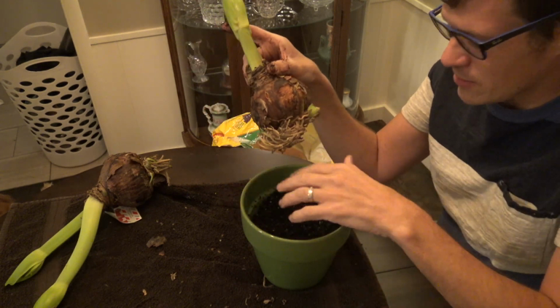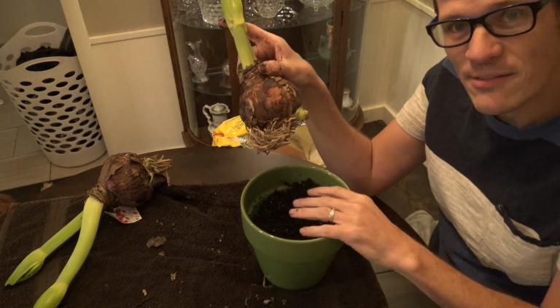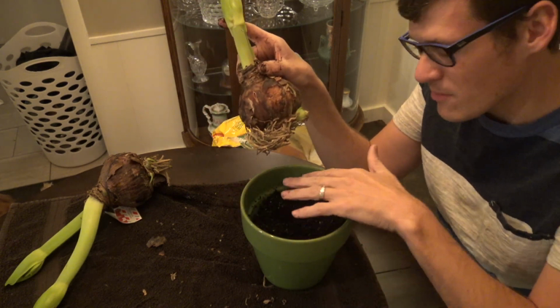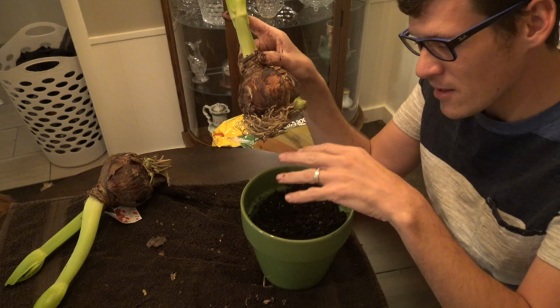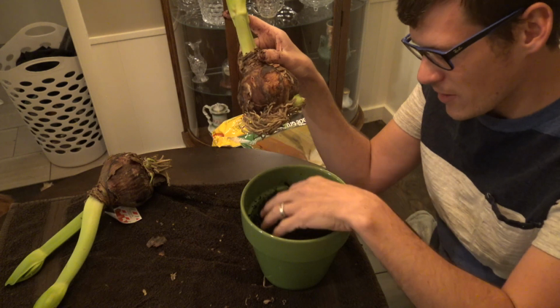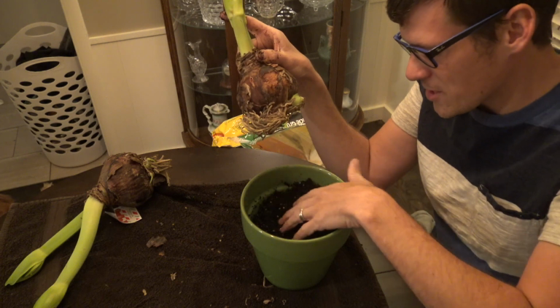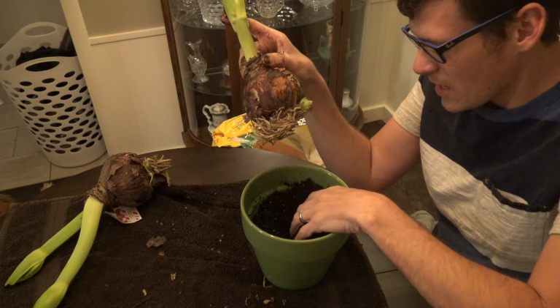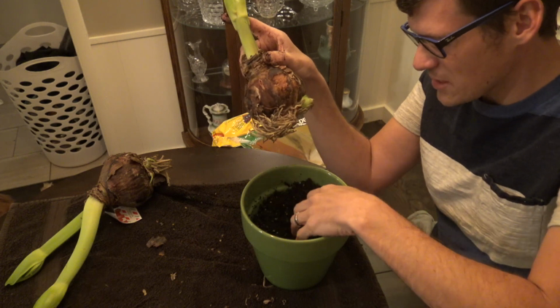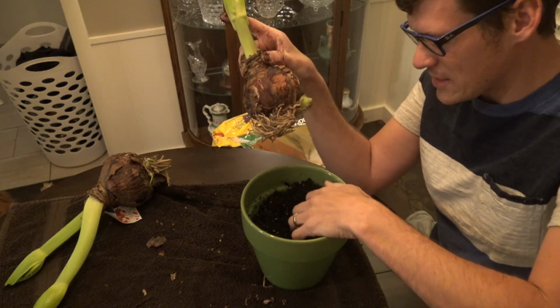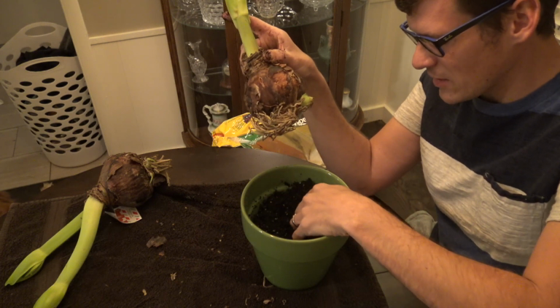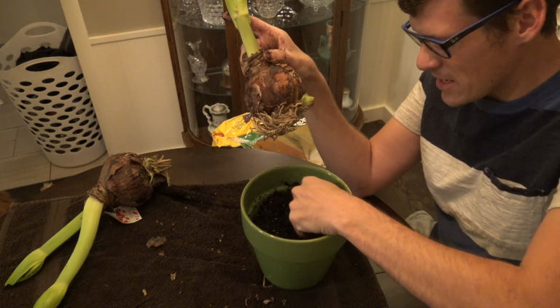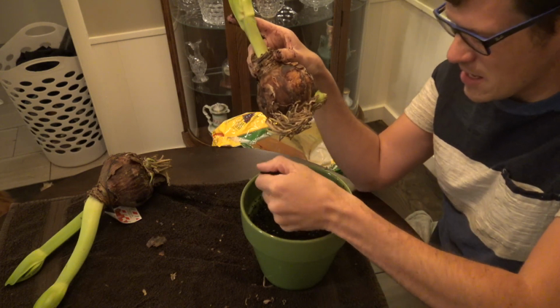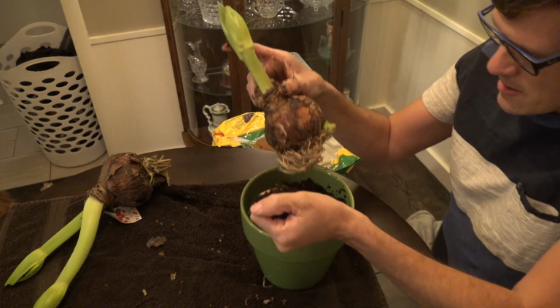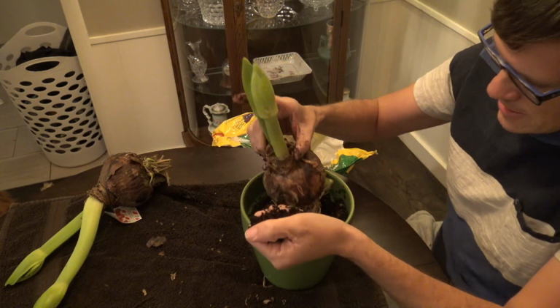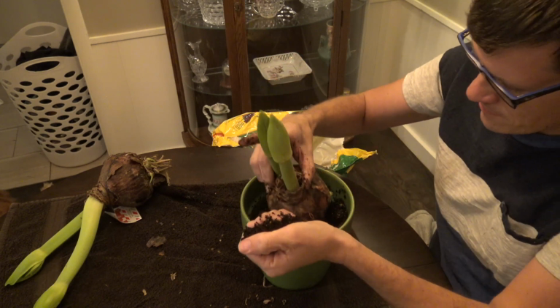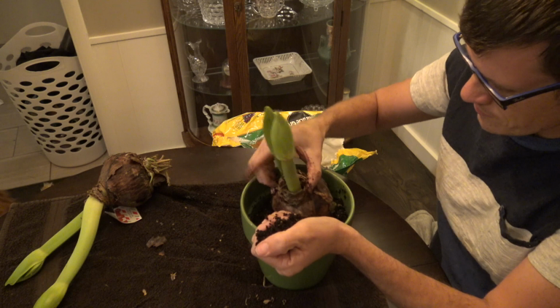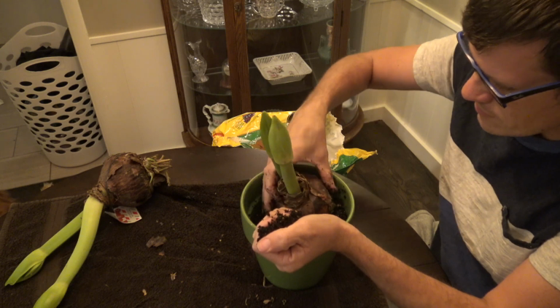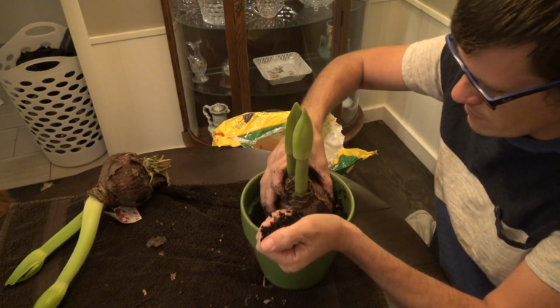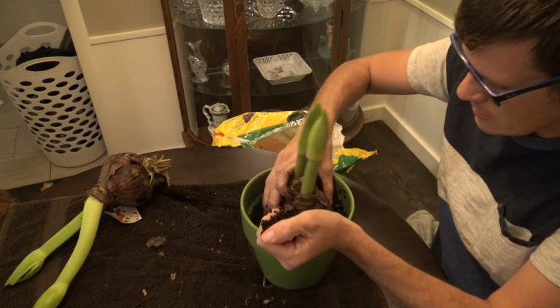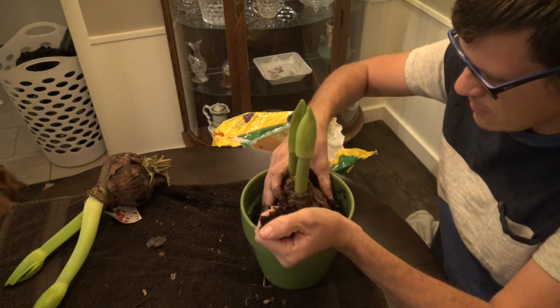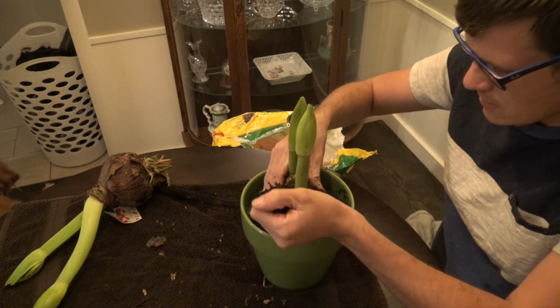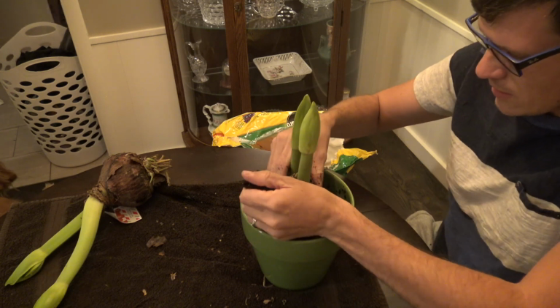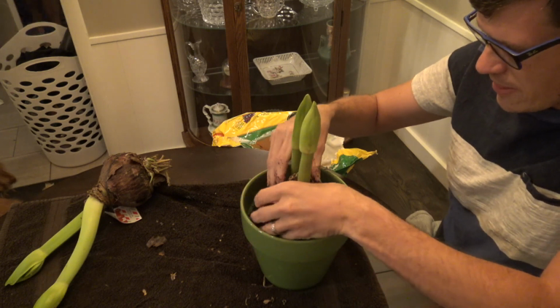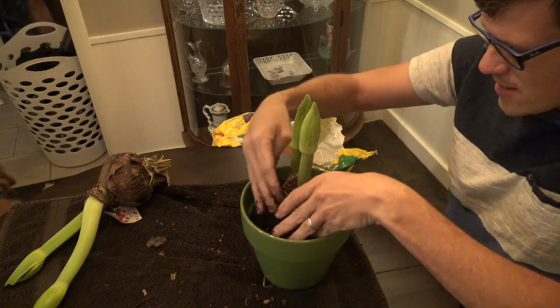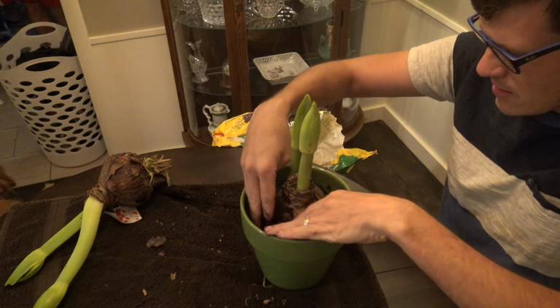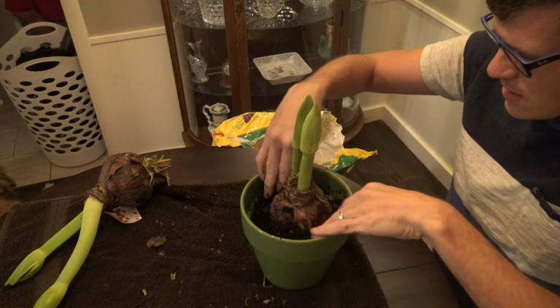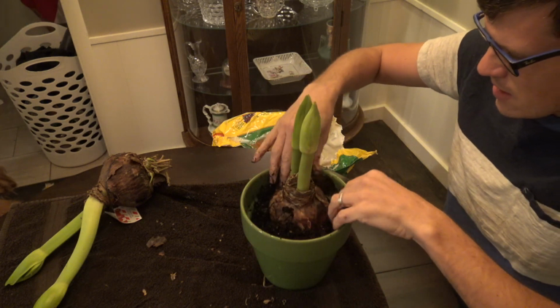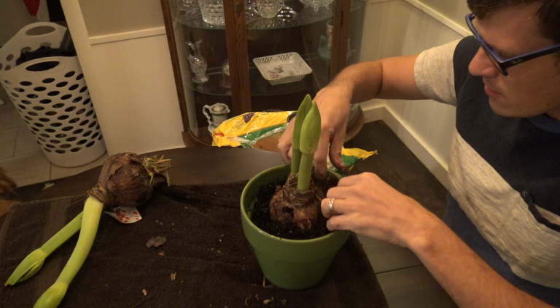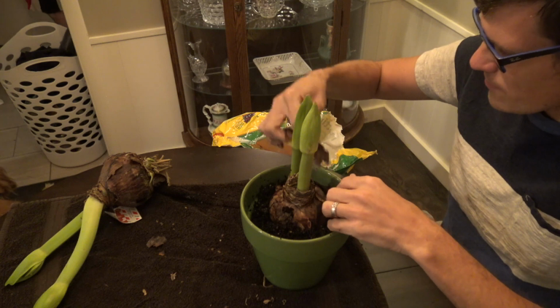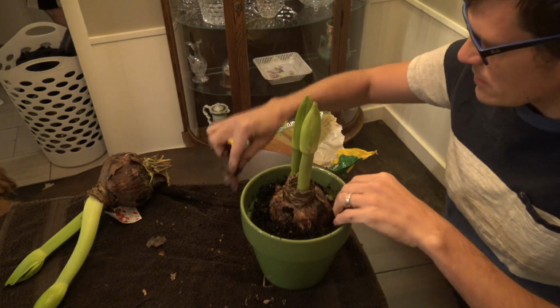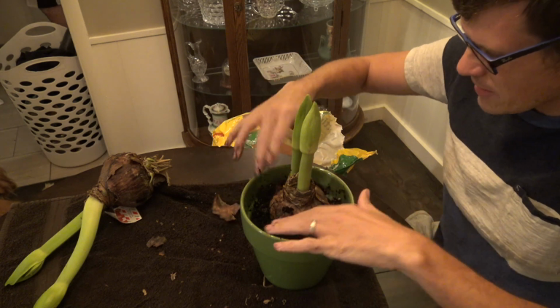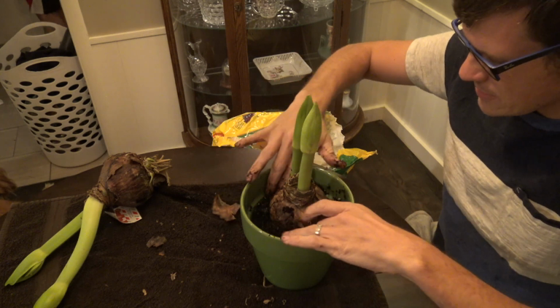Now that I've added my fertilizer, I'll just dig down a little bit like that and take off any excess.